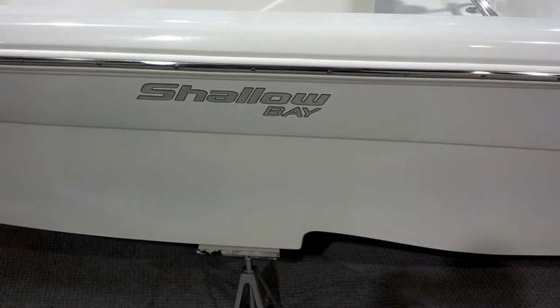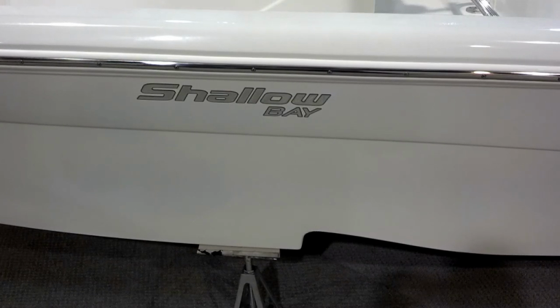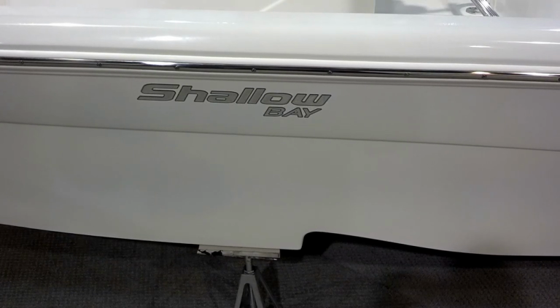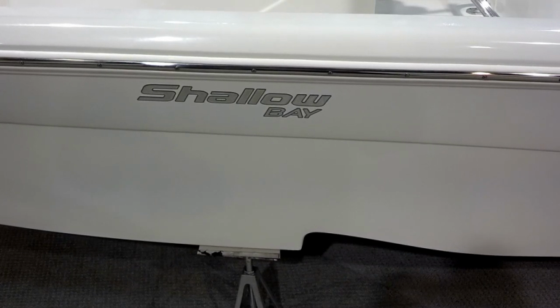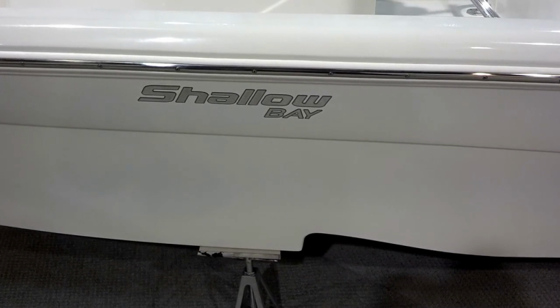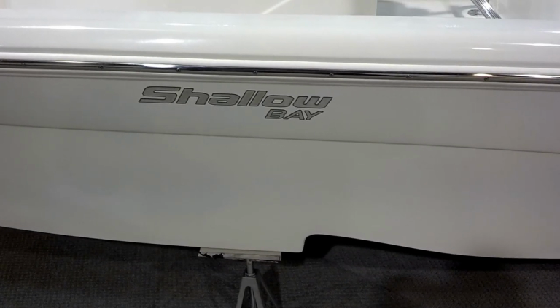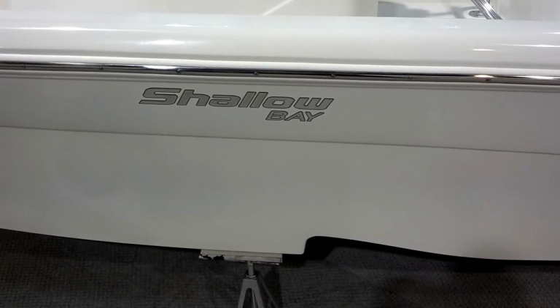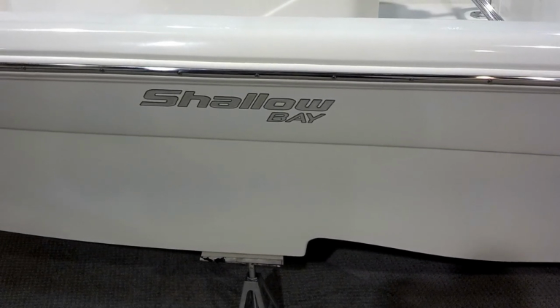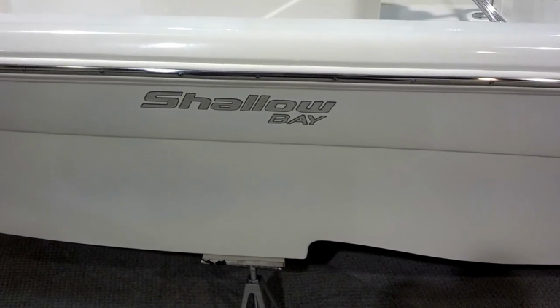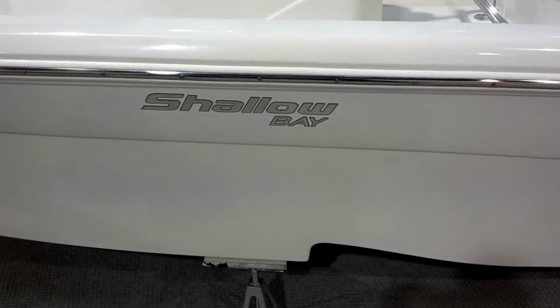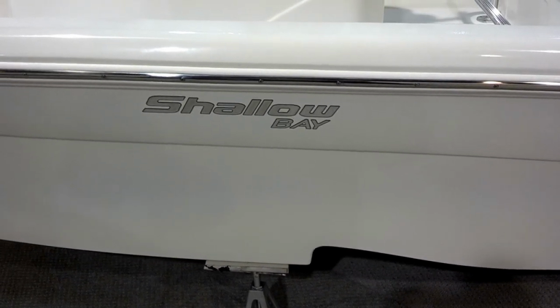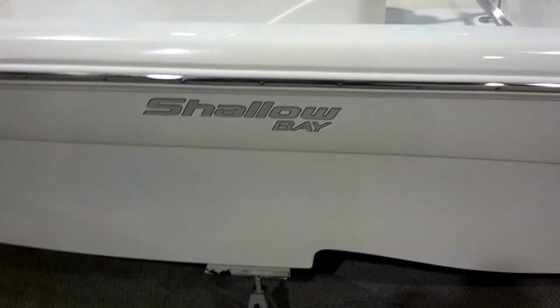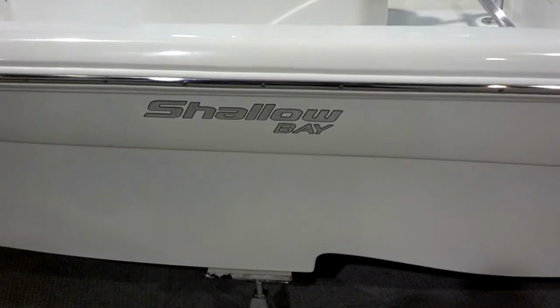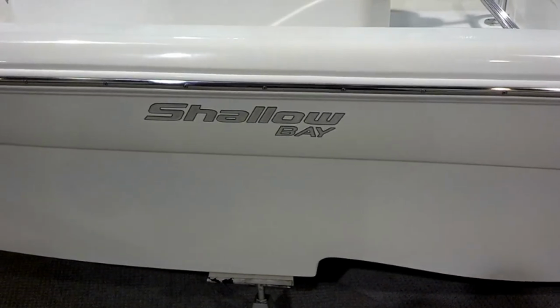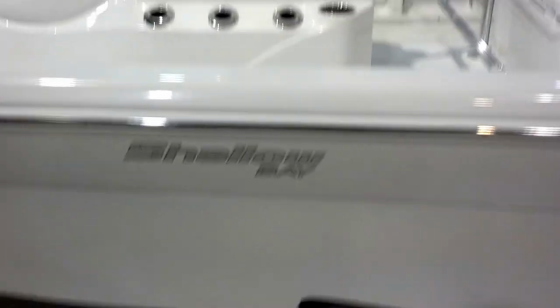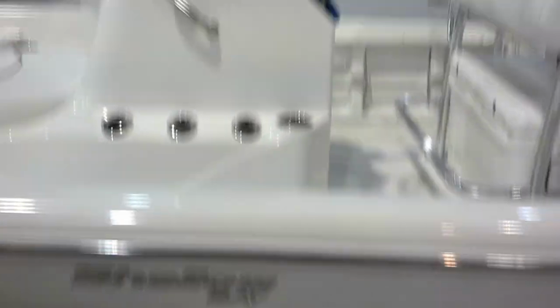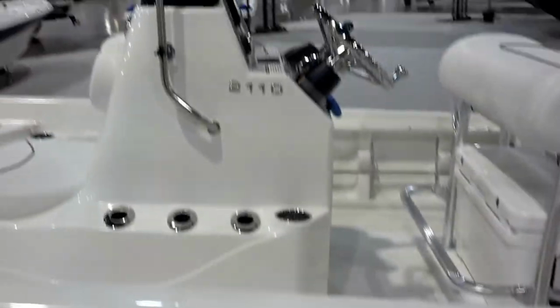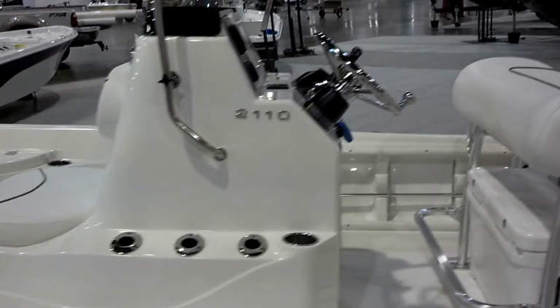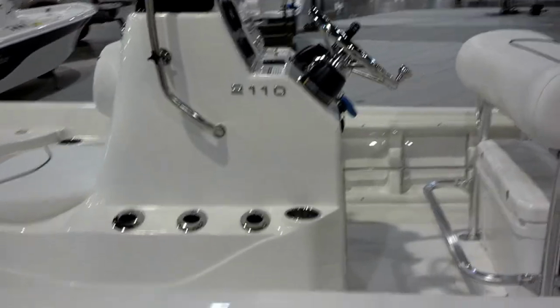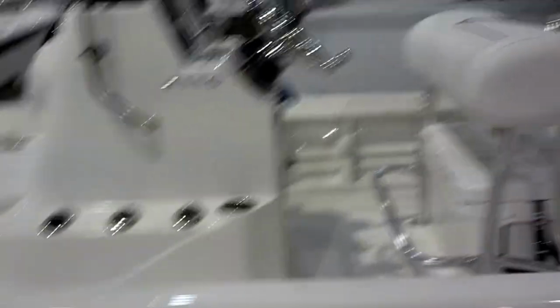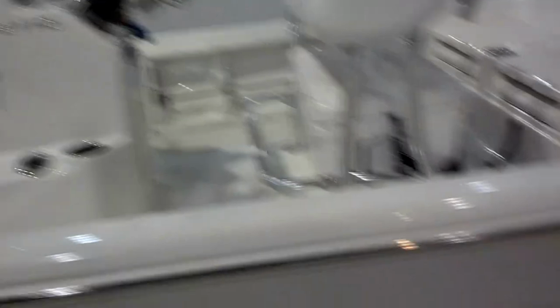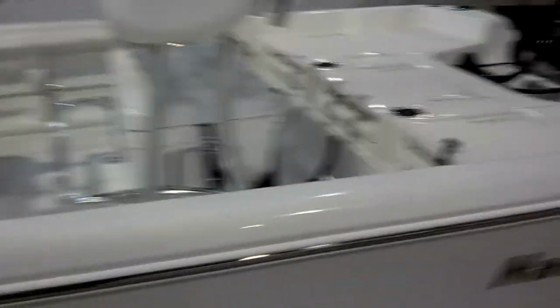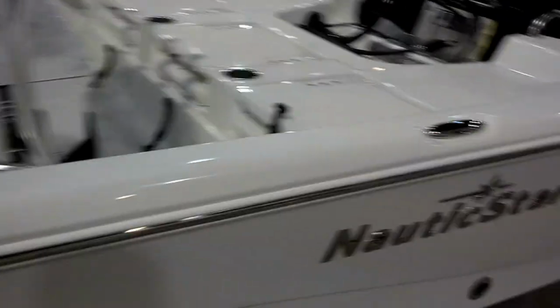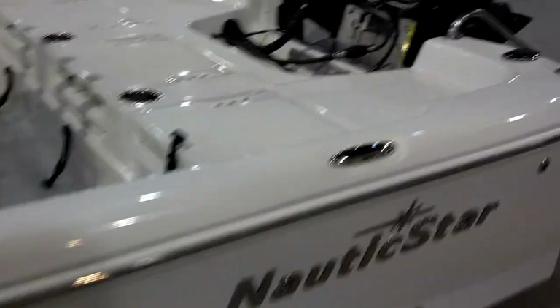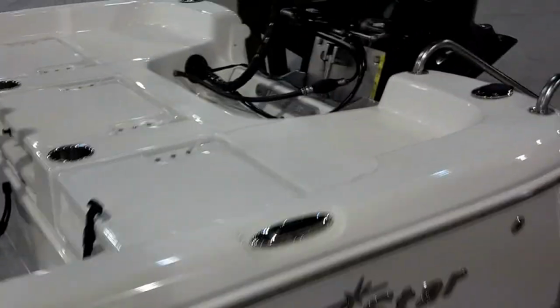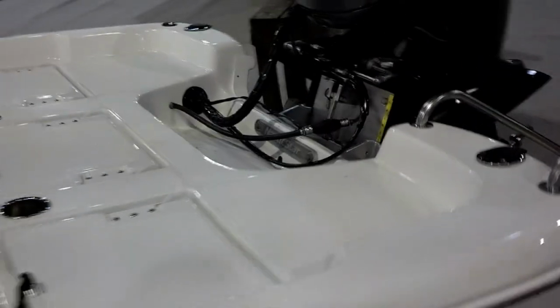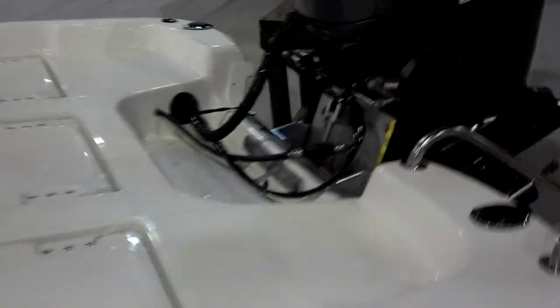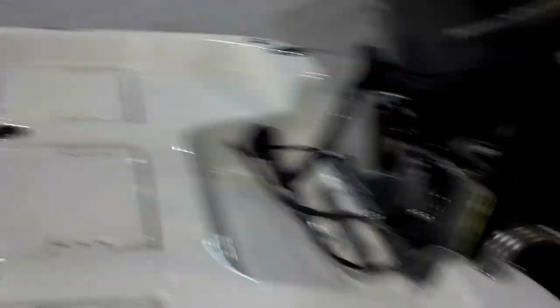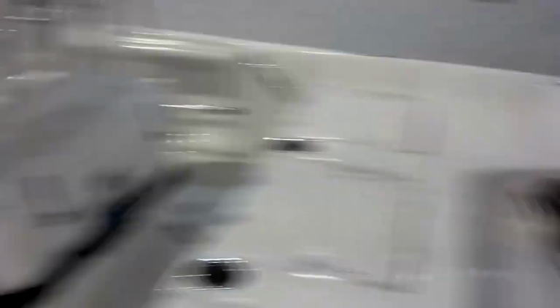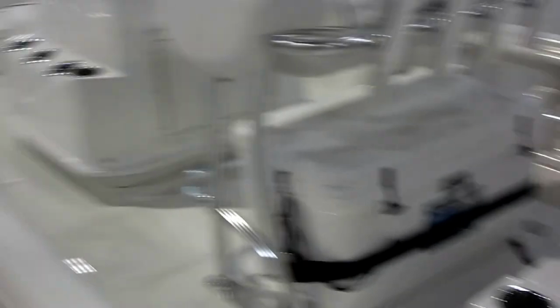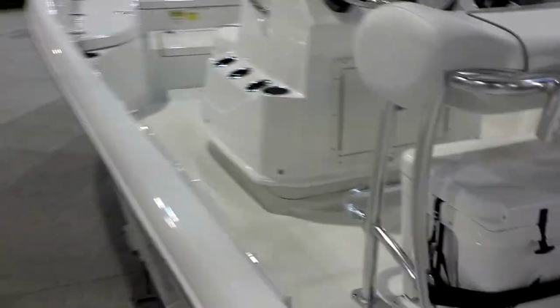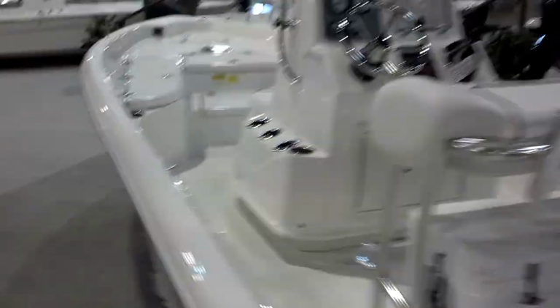This is Nathan with Texas Marine in Conroe, Texas. Here to show you the Nautic Star Shallow Bay. This is a 21-footer — a really nice boat, very excited to have it.